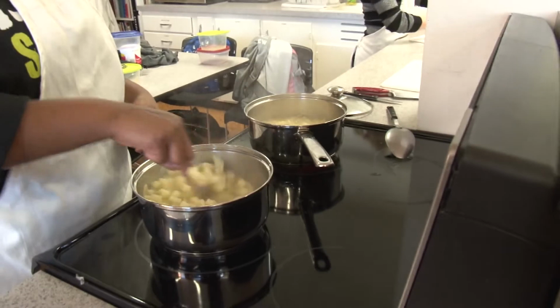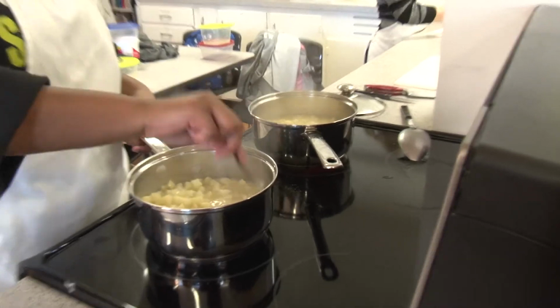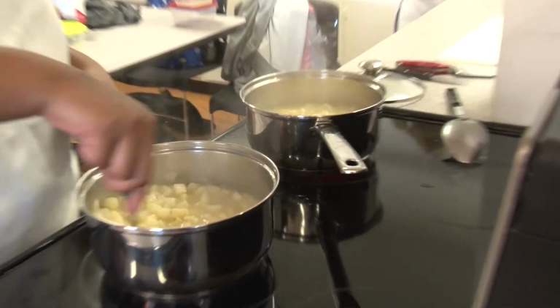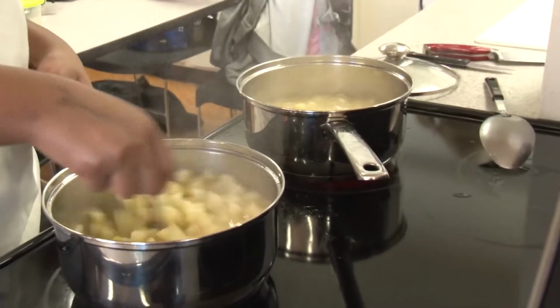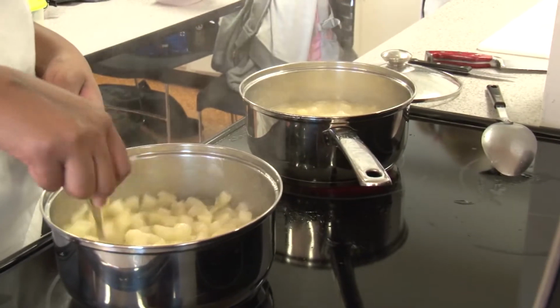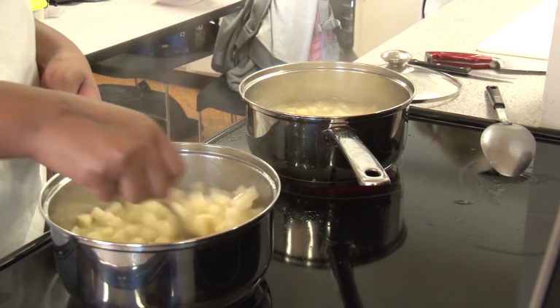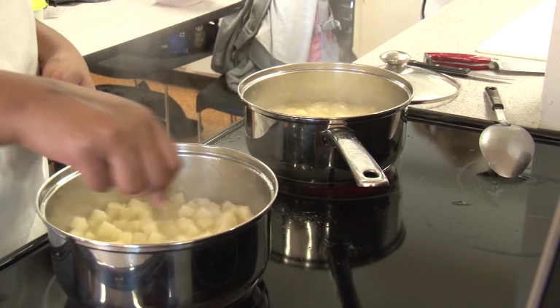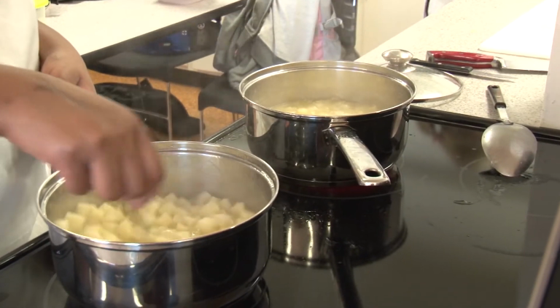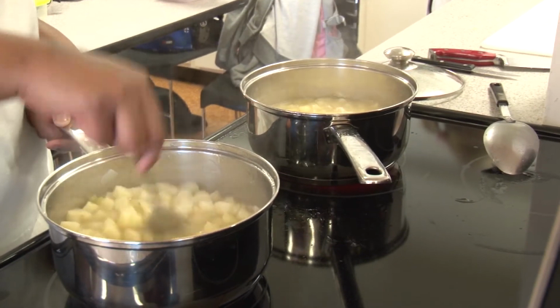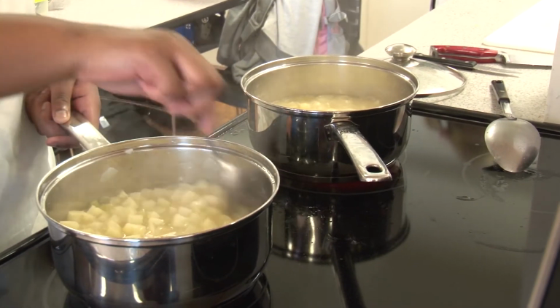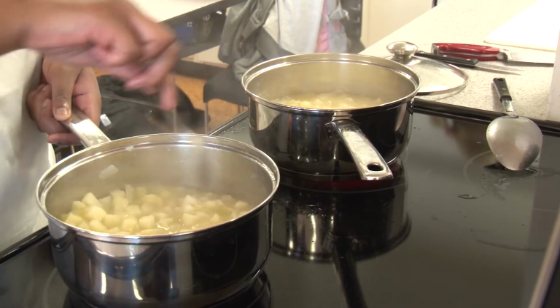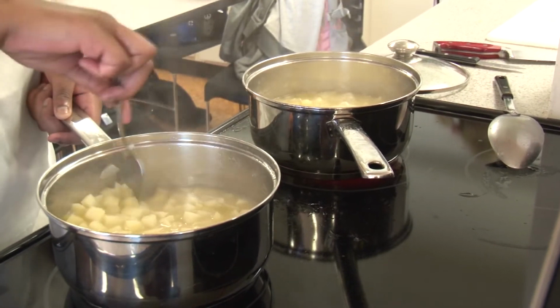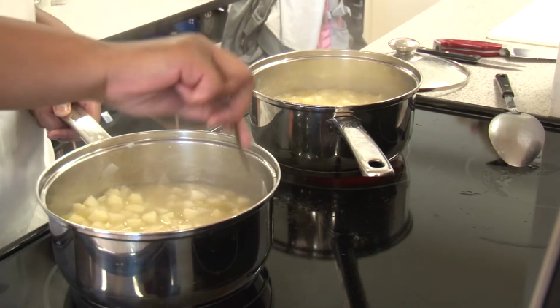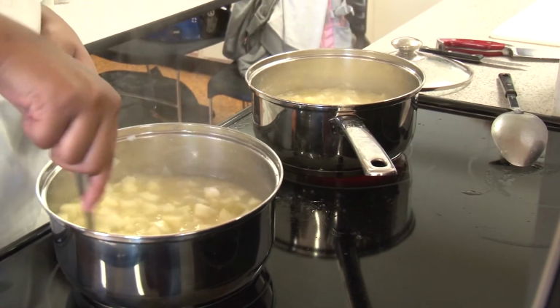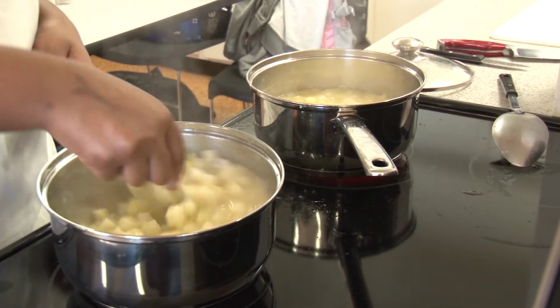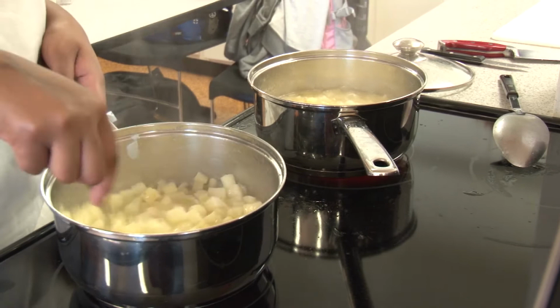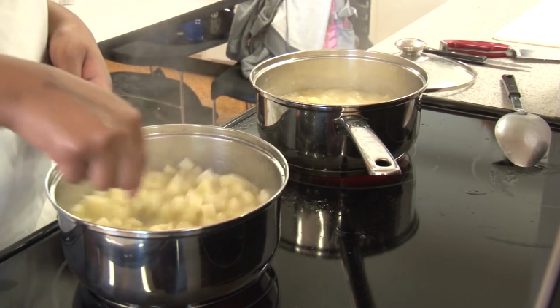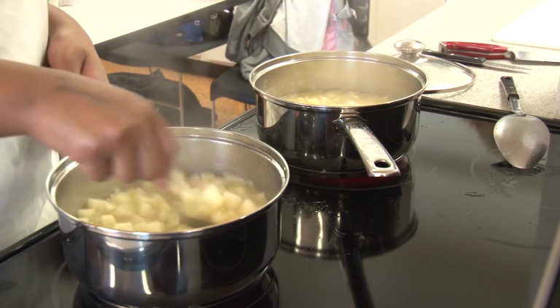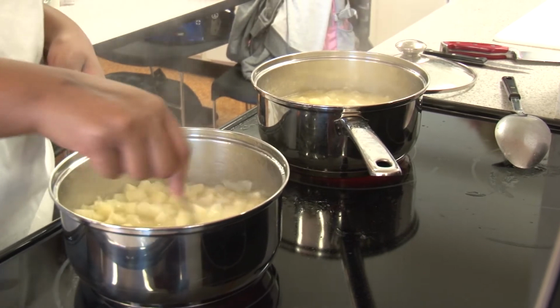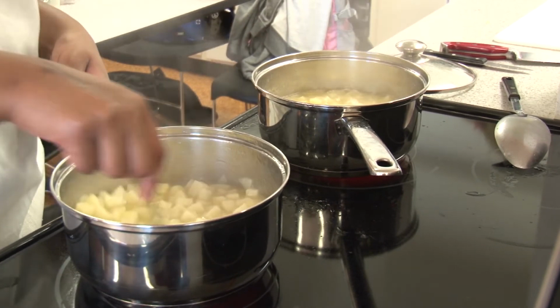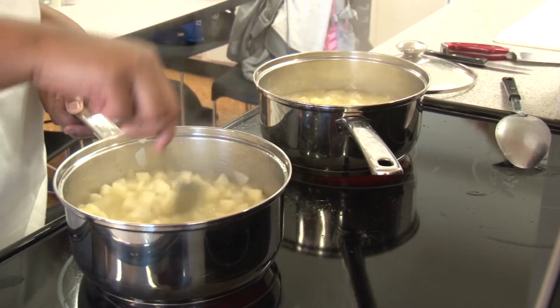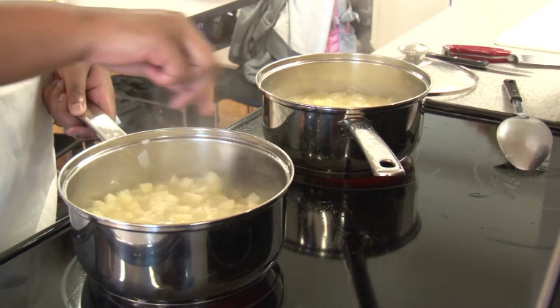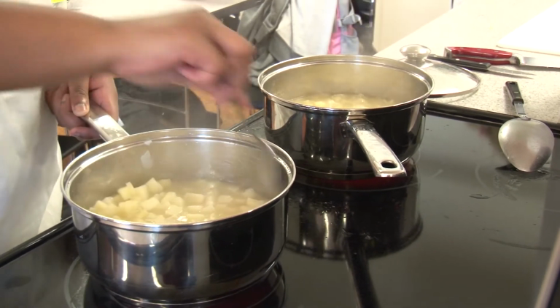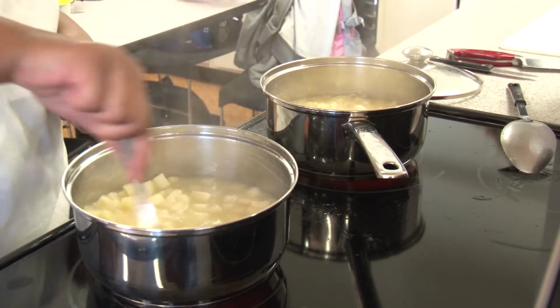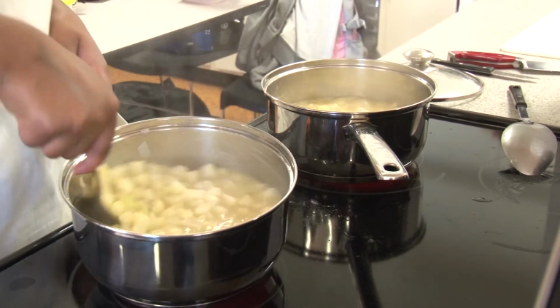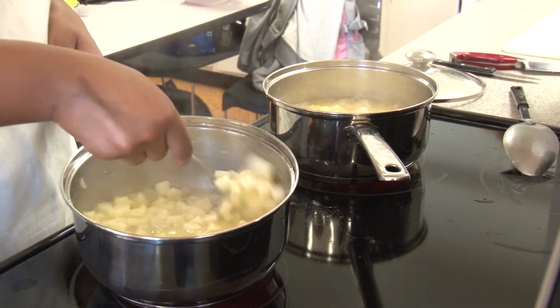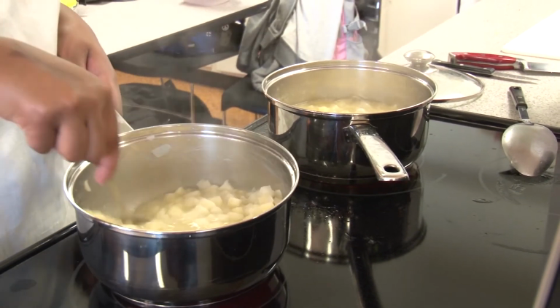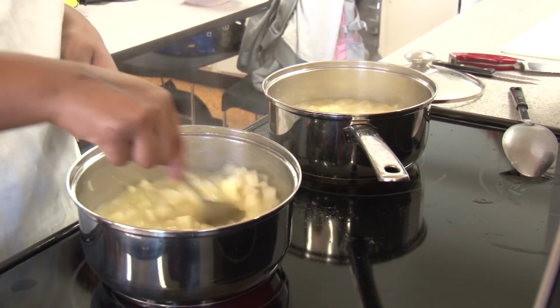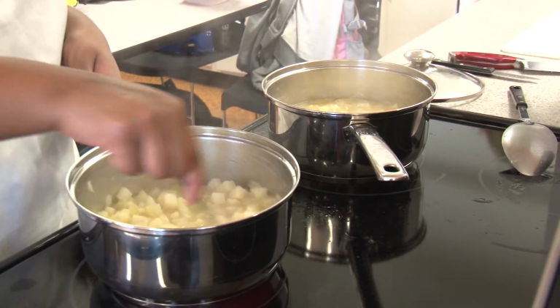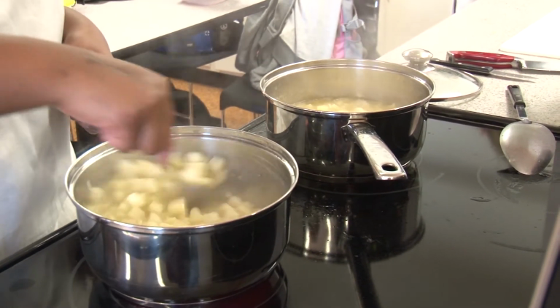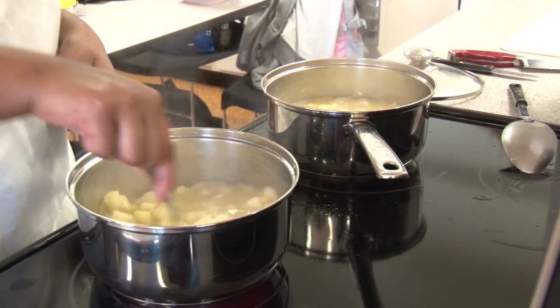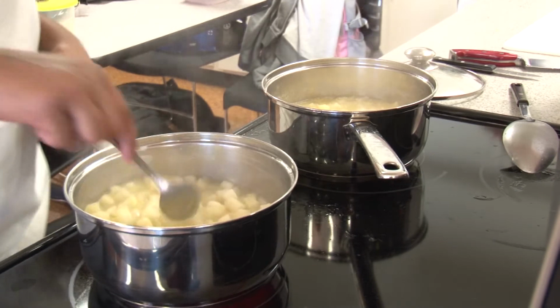Then you just need to test to see if the potatoes are actually done. This is easy to do — just take a fork or a spoon and try to cut through a potato with the edge of it. If it cuts through pretty easily, you'll know the potatoes are done.